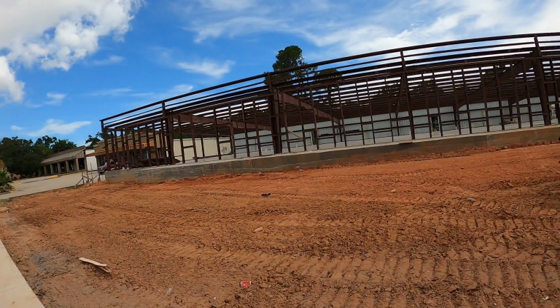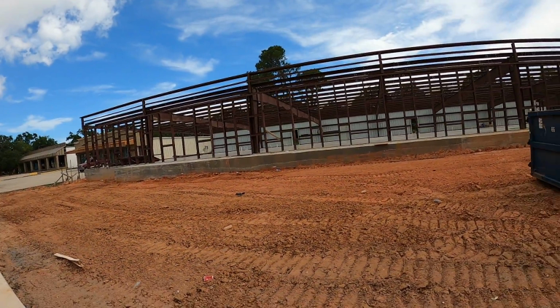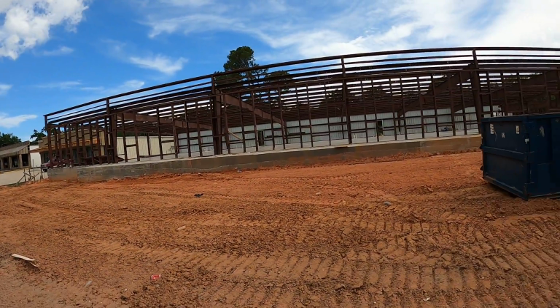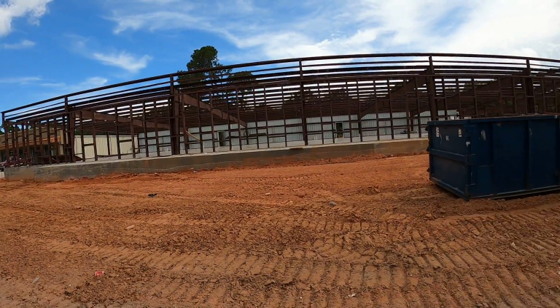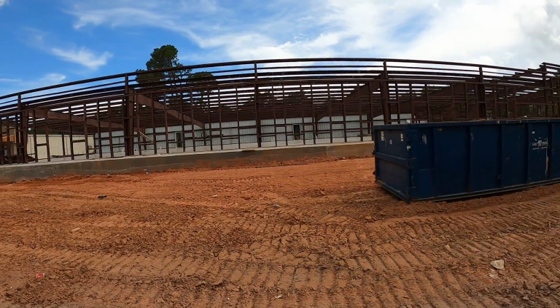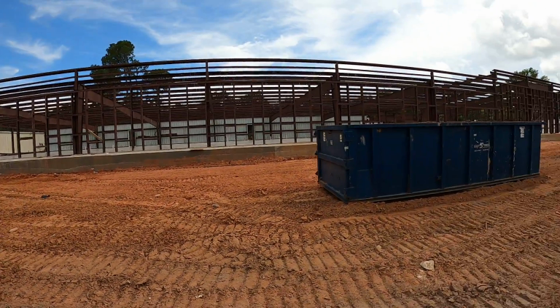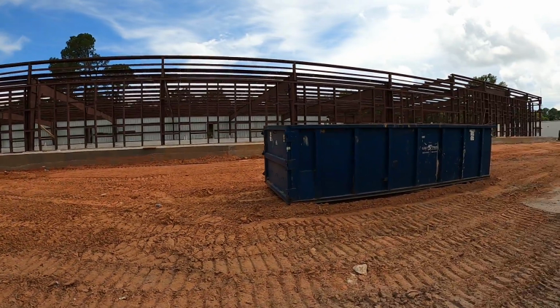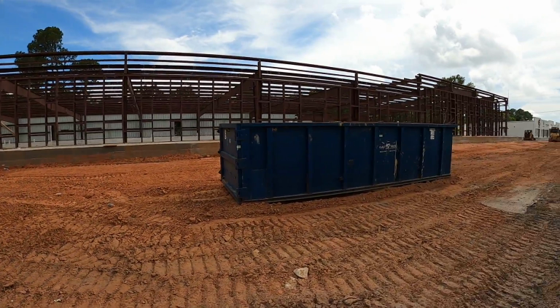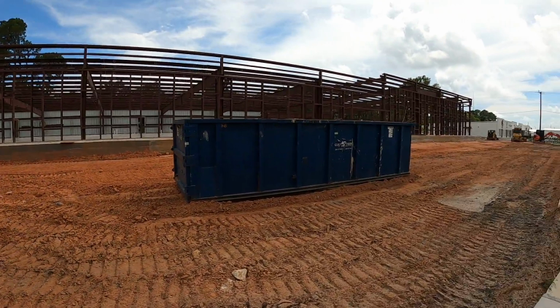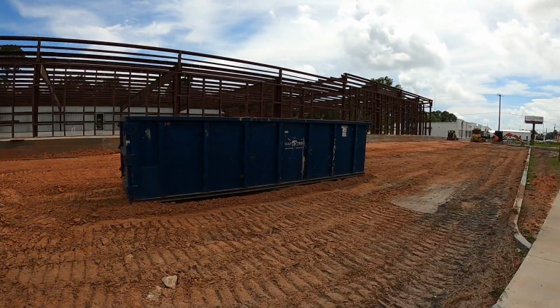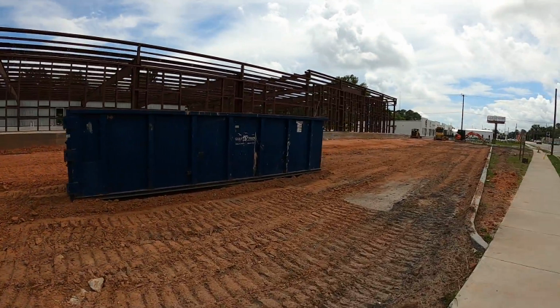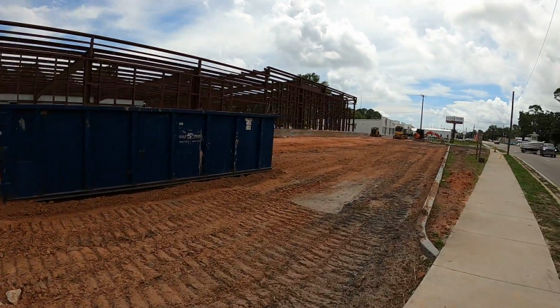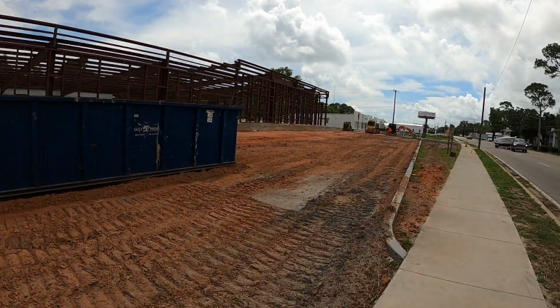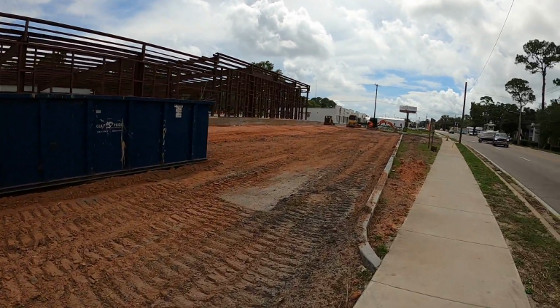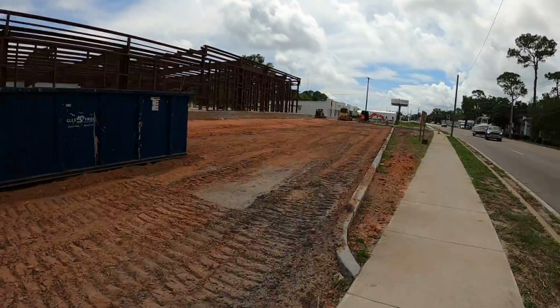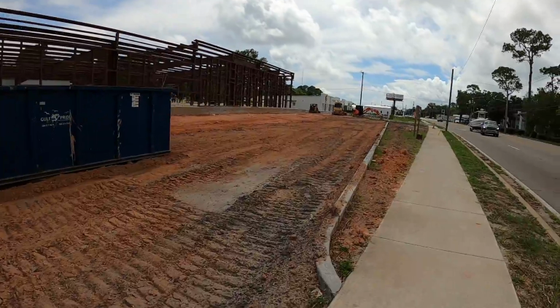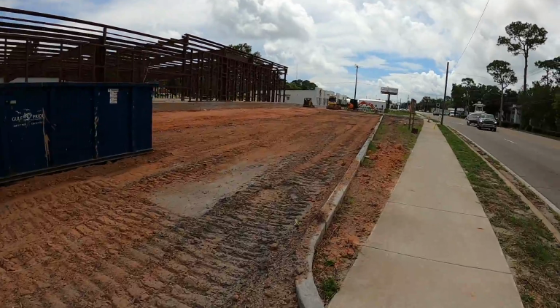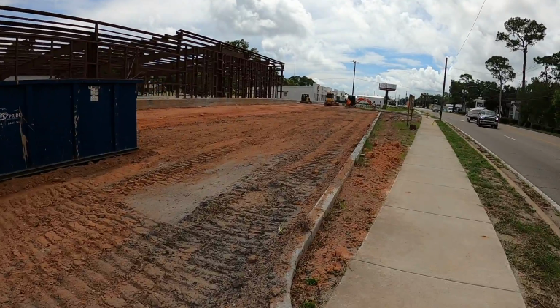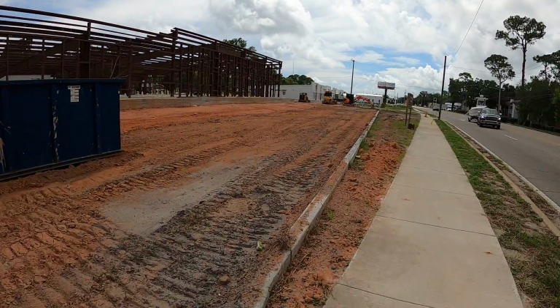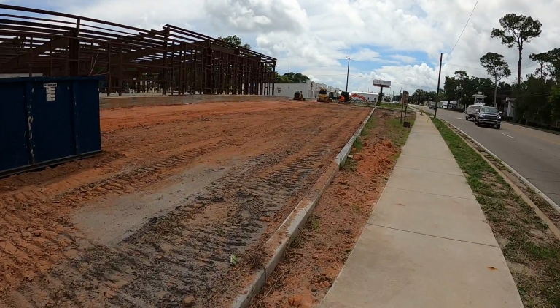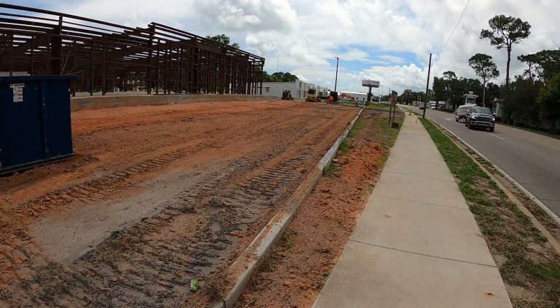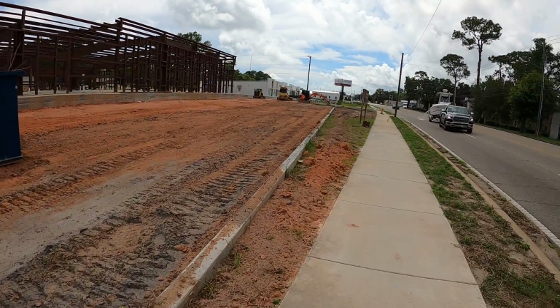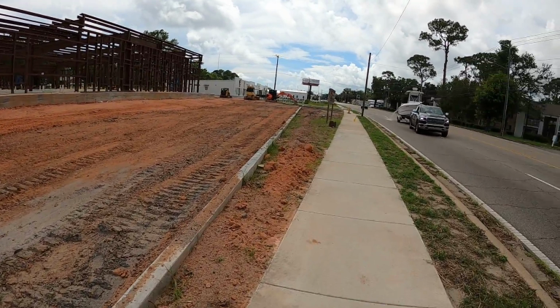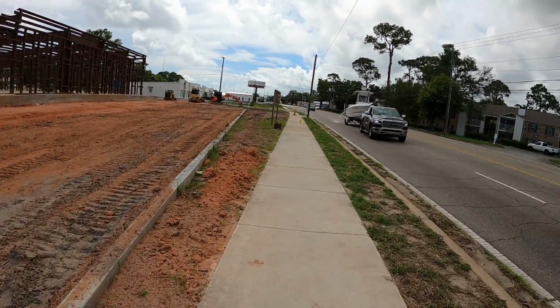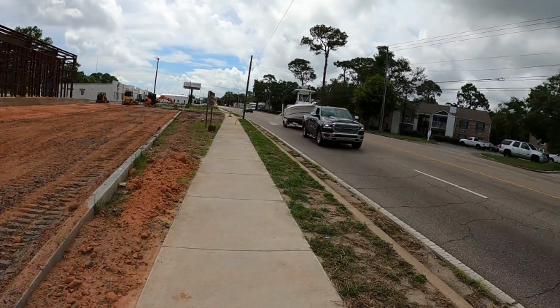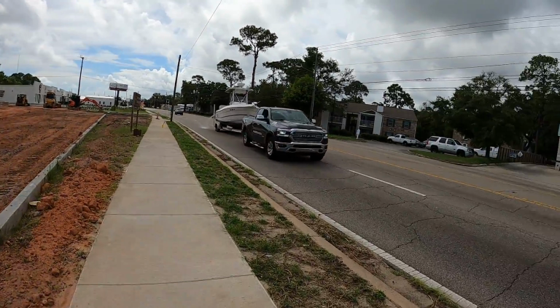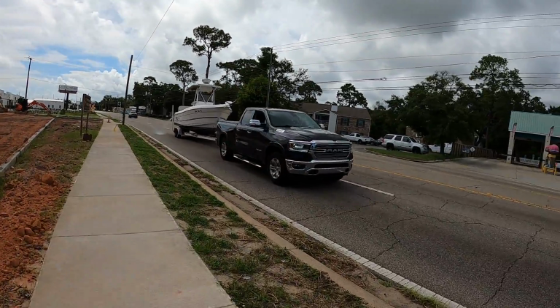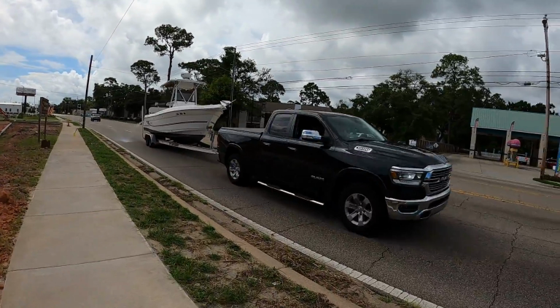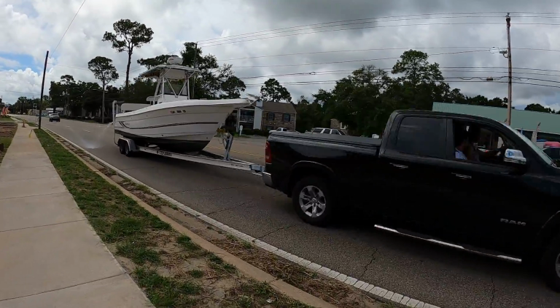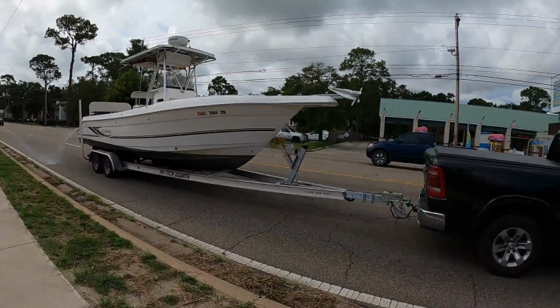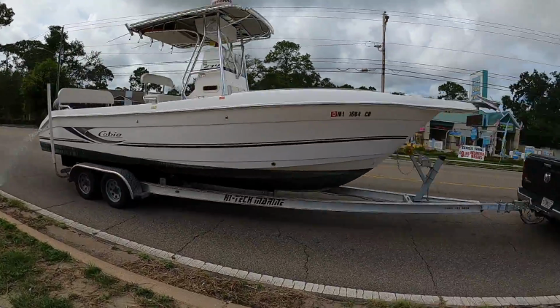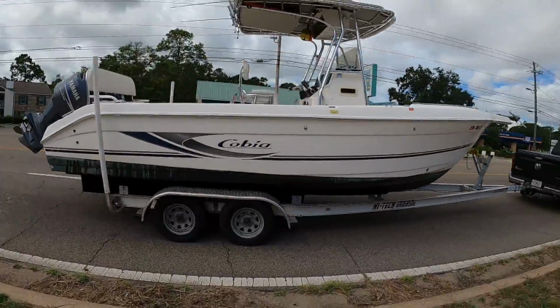So what do y'all think this is going to be? Inquiring minds want to know. They got a lot of fill in here — a whole lot of fill.